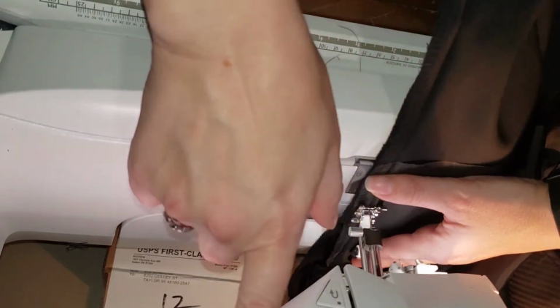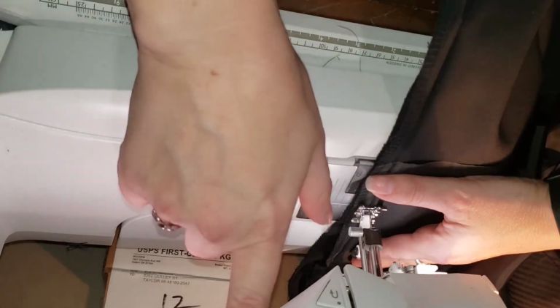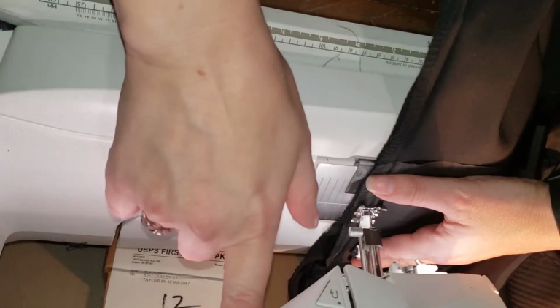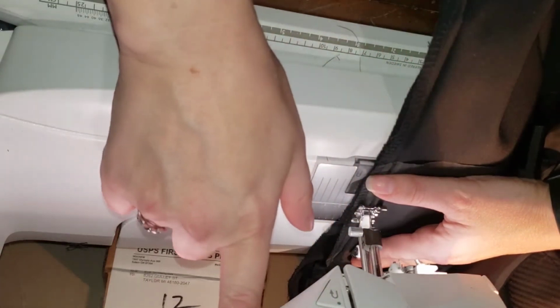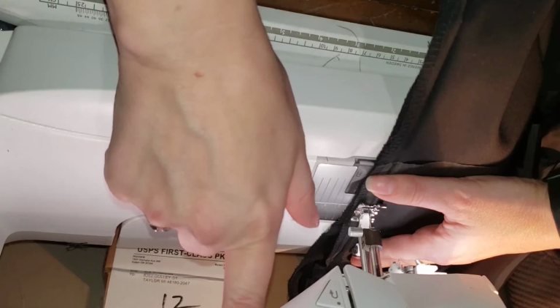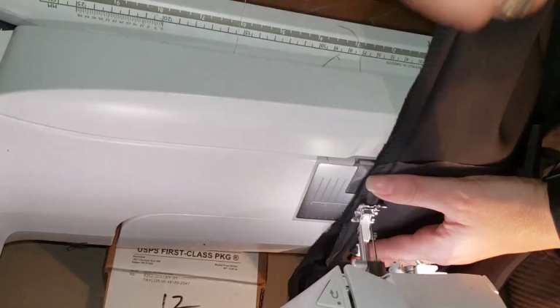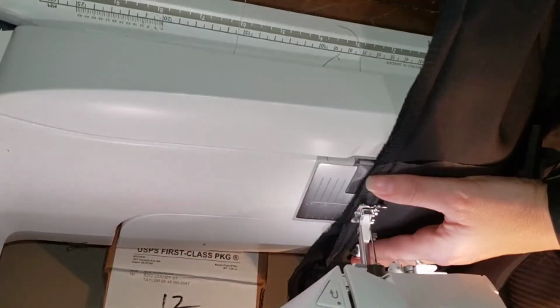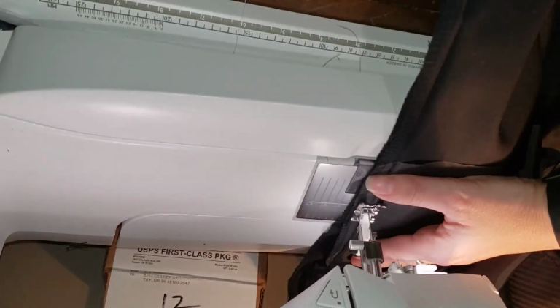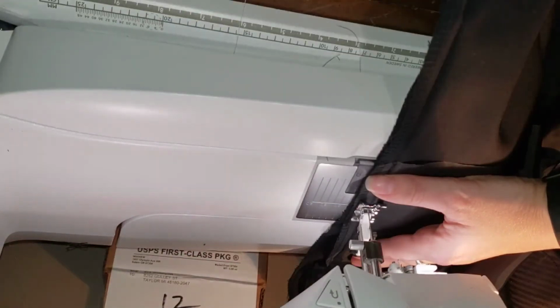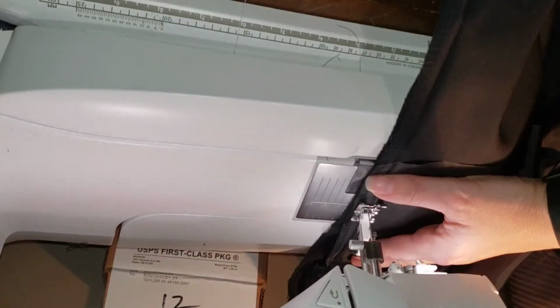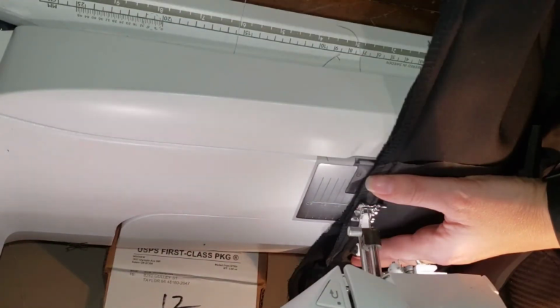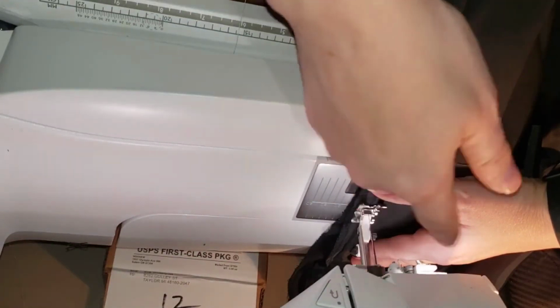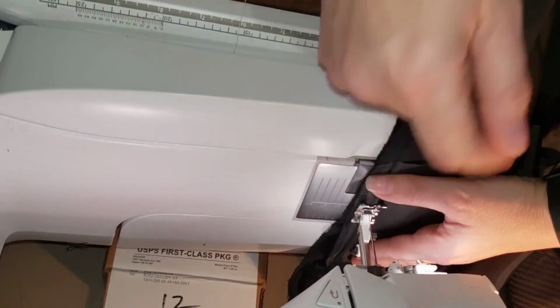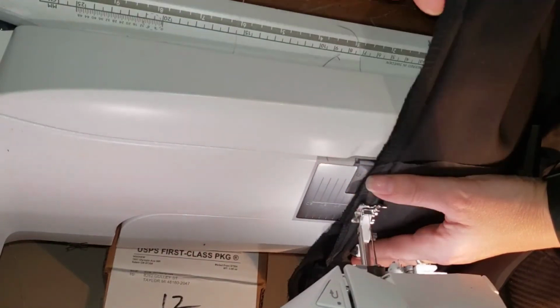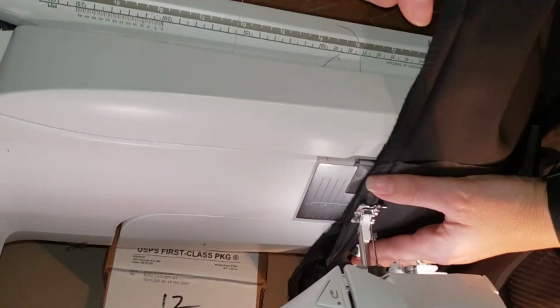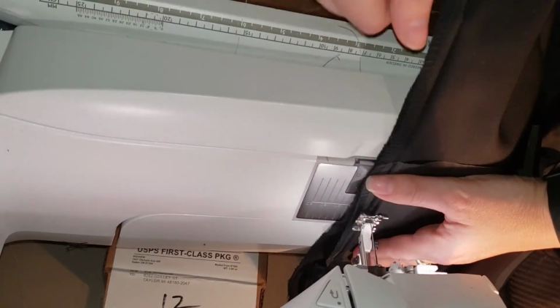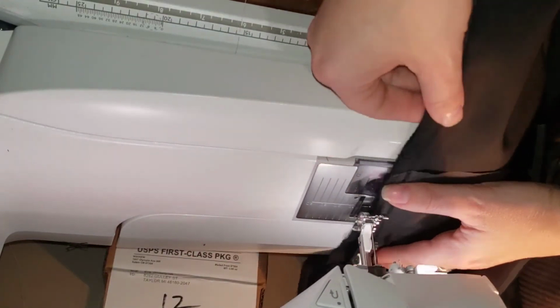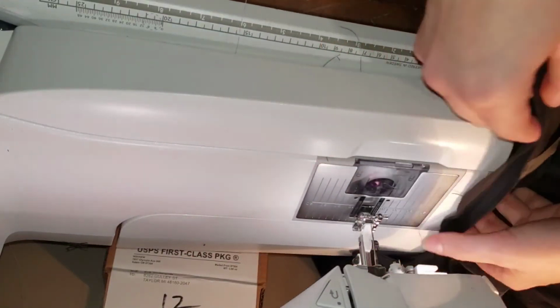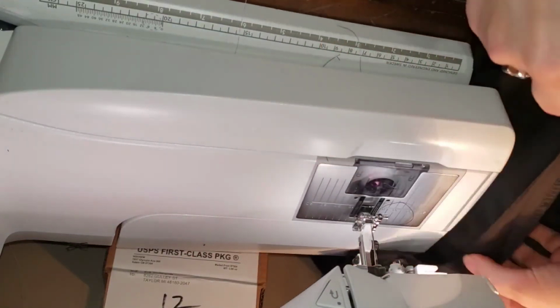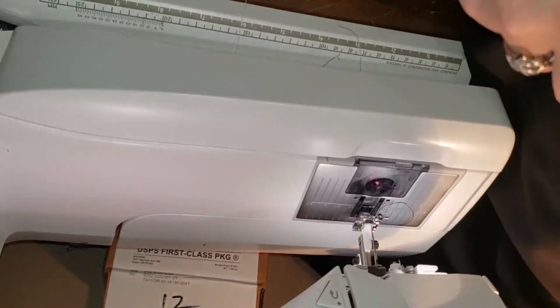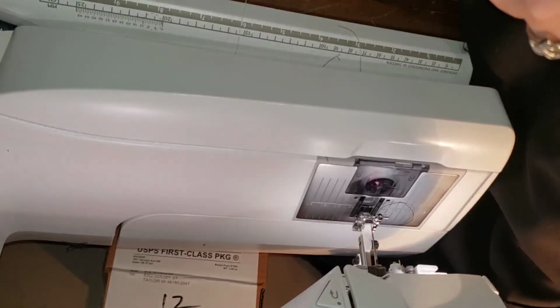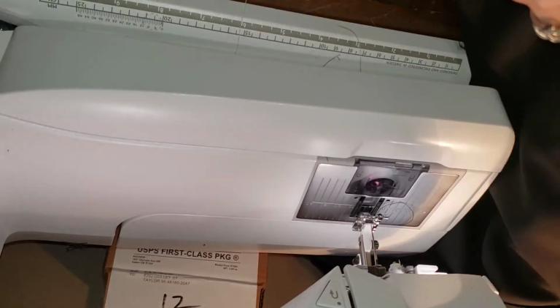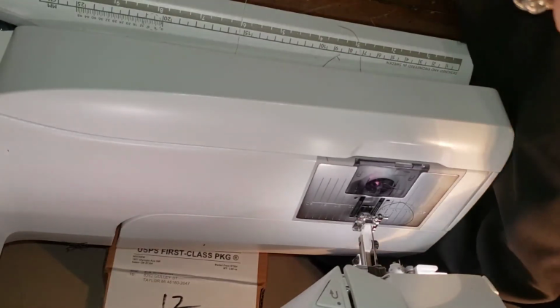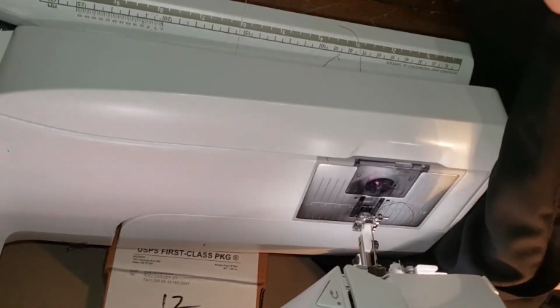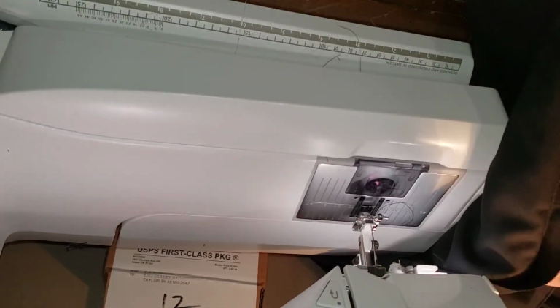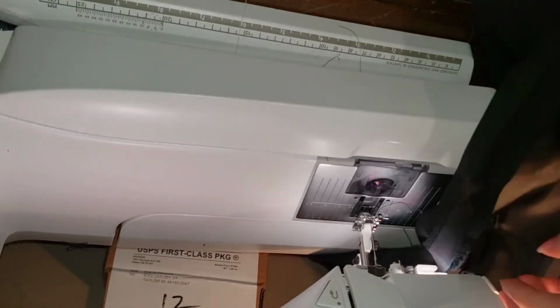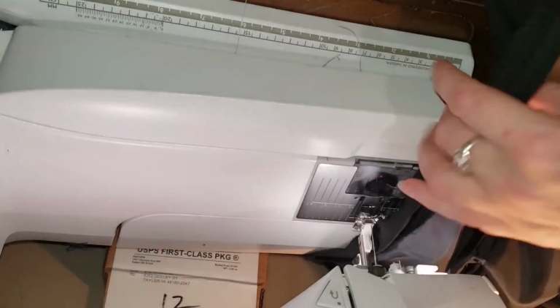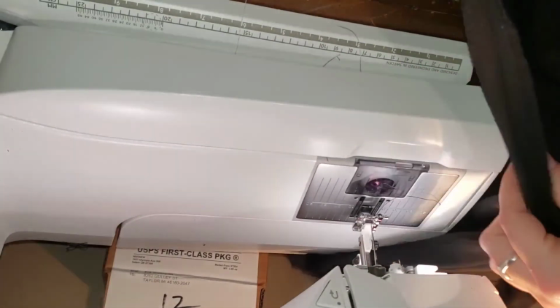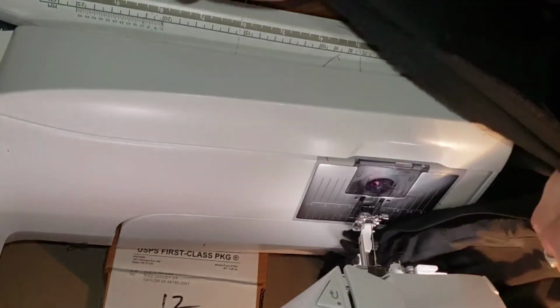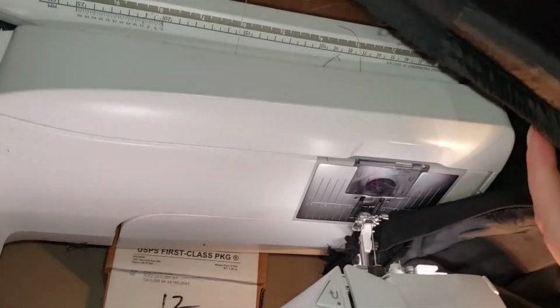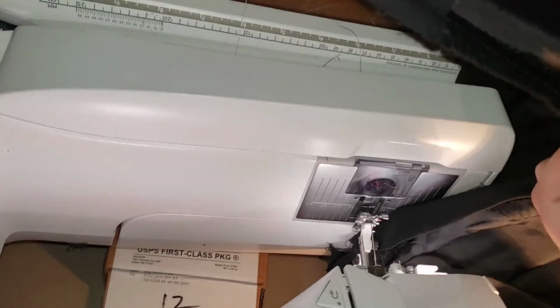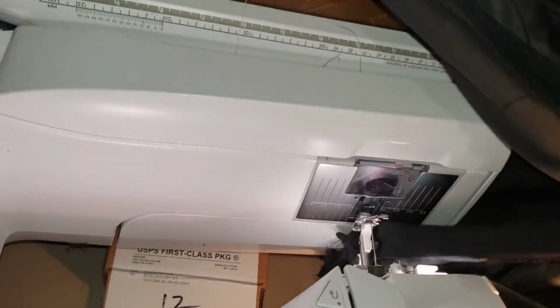Now I'm going to push the little scissors up here. It ties a knot in the end of it and cuts the threads for me, which is really cool.